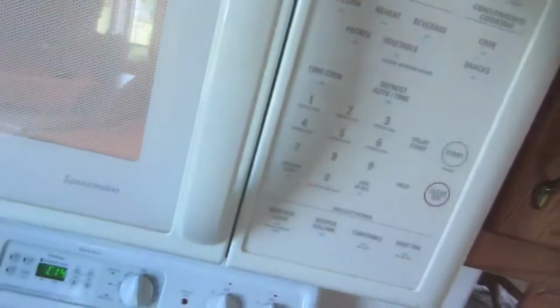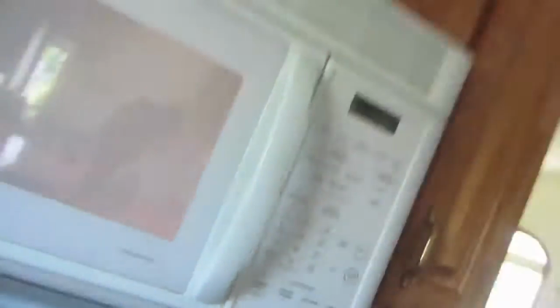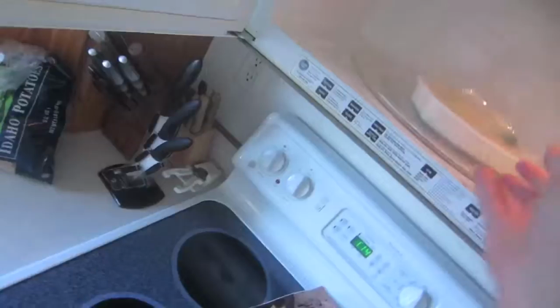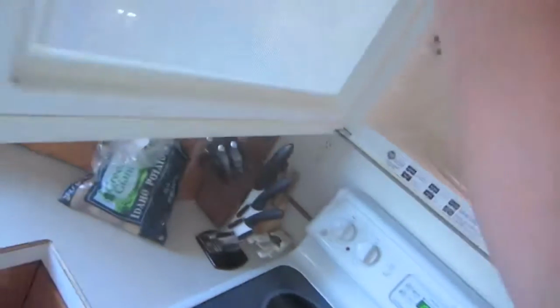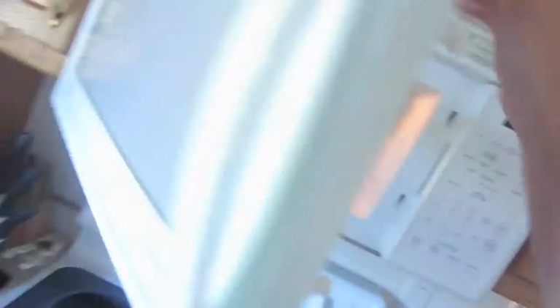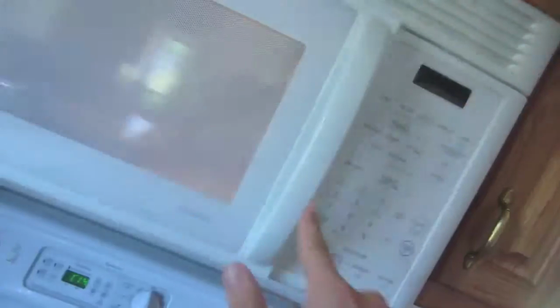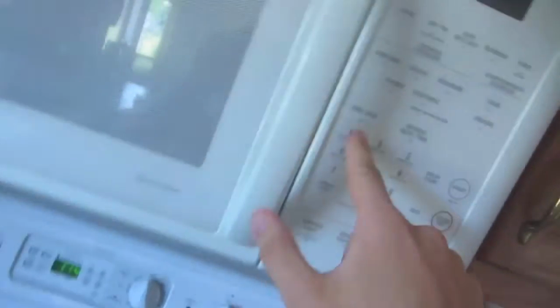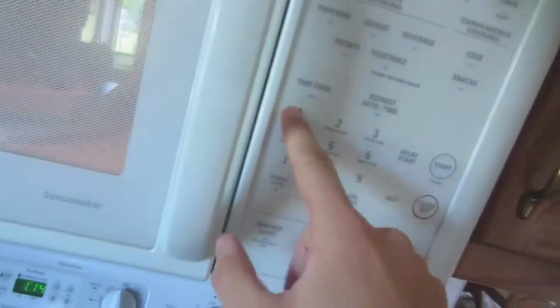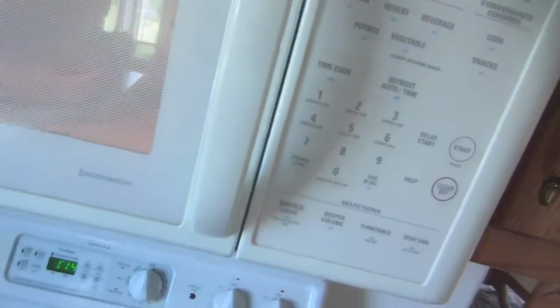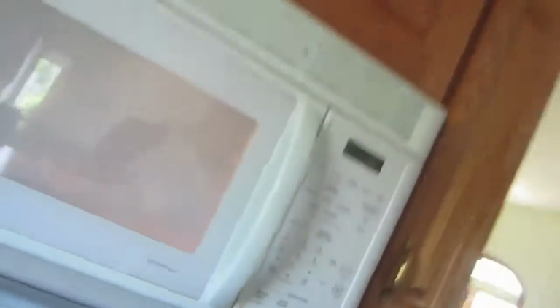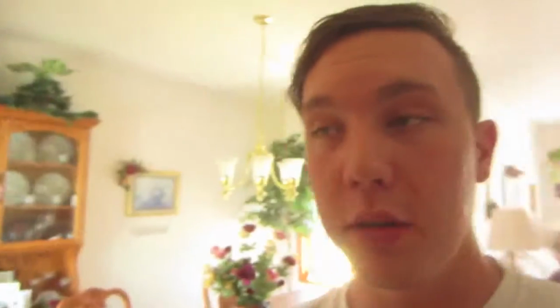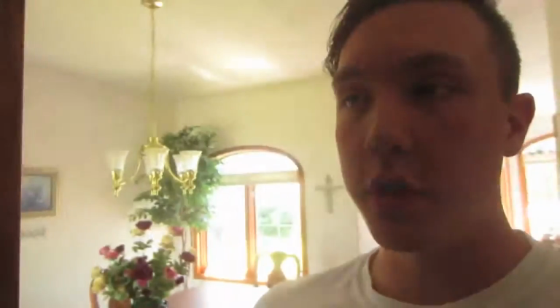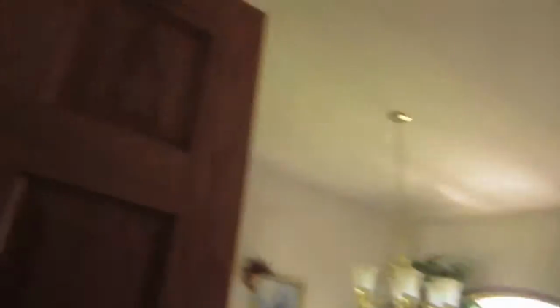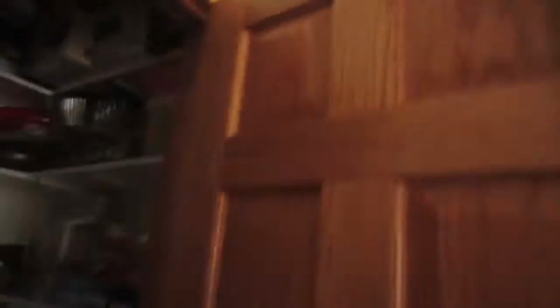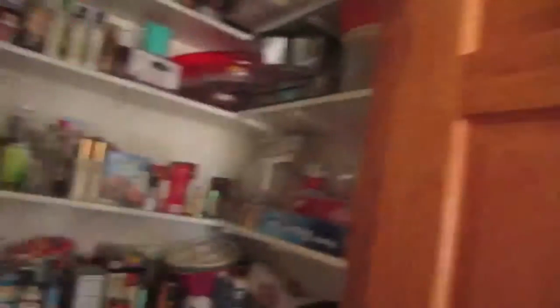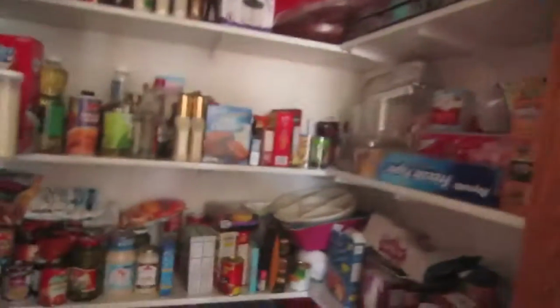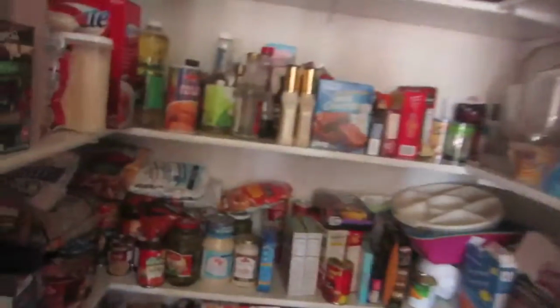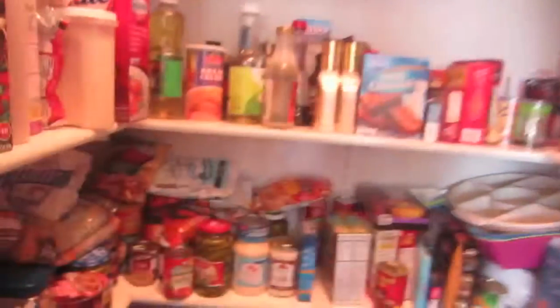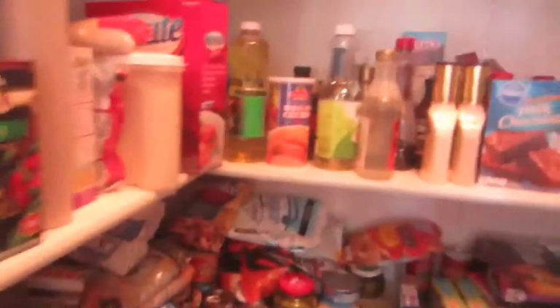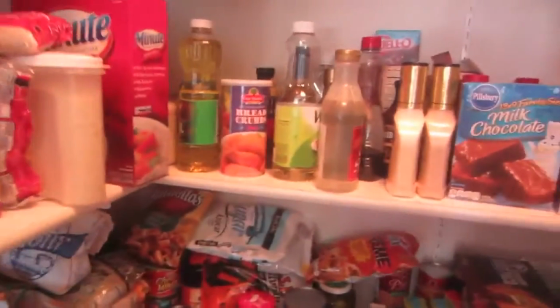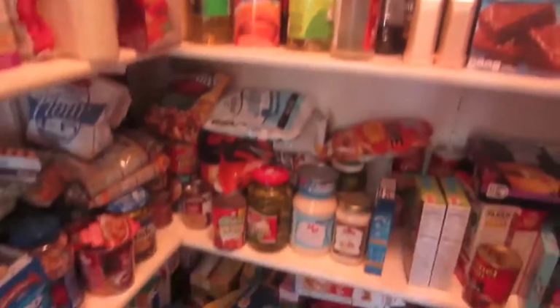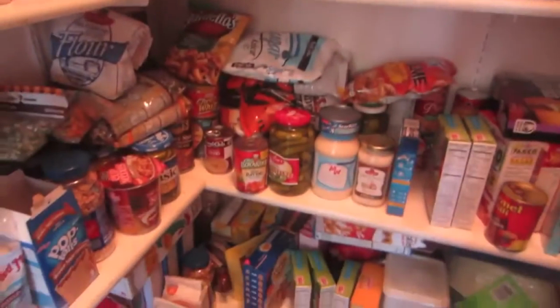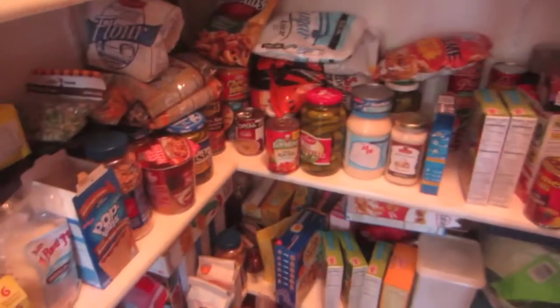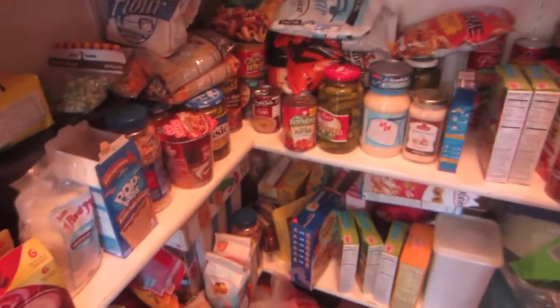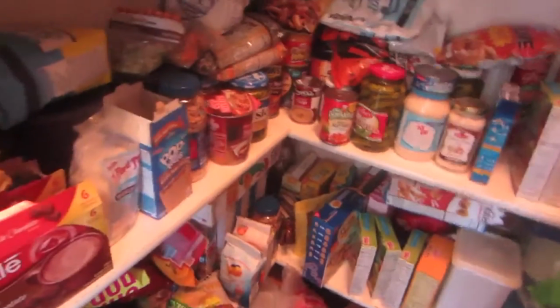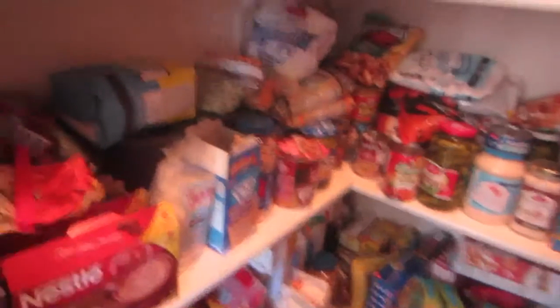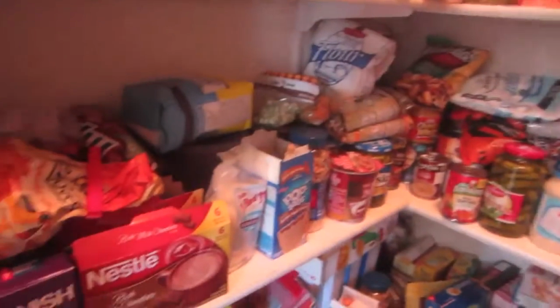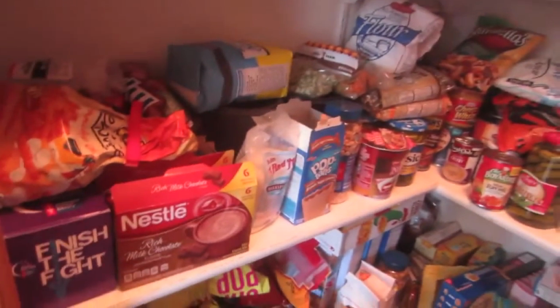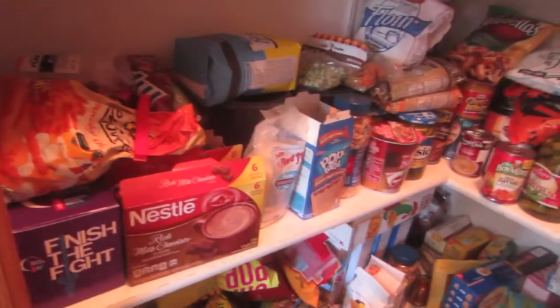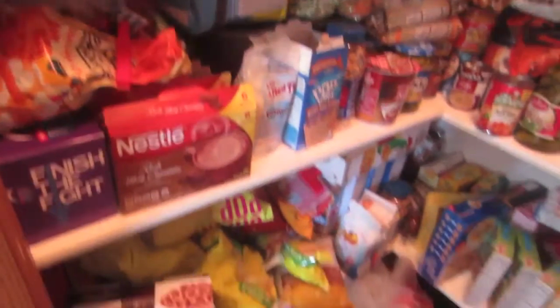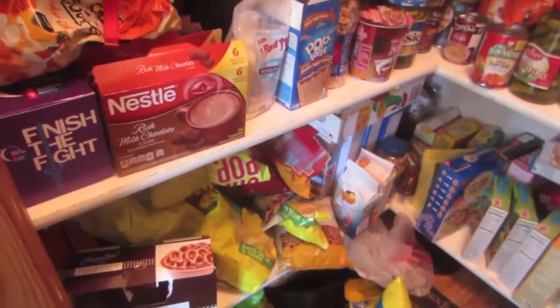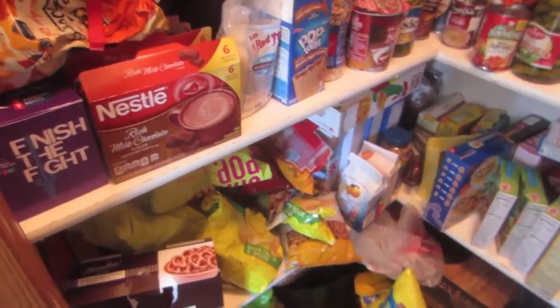Wow, that was a burp. I'm going to need more food than this. So let's see what else we got in this pantry. Wow, we have so much food here. Holy moly. What should I eat? What am I hungry for?